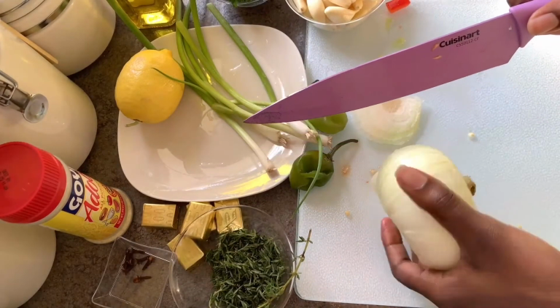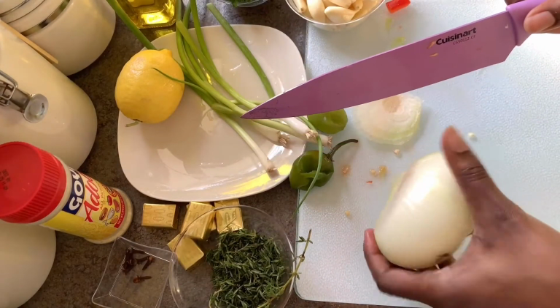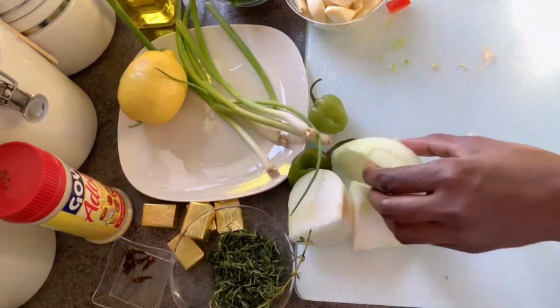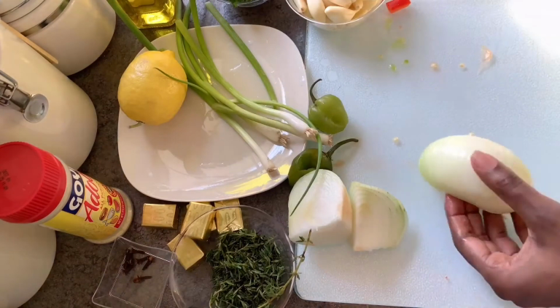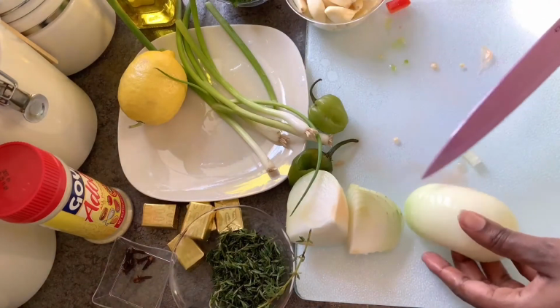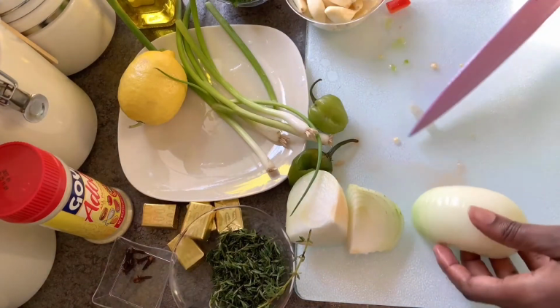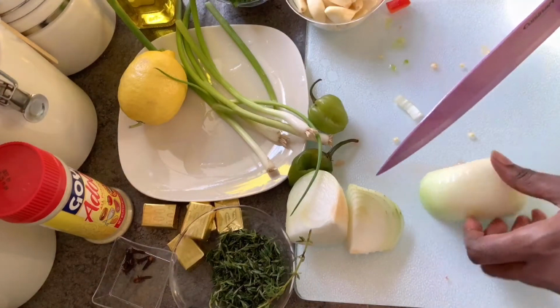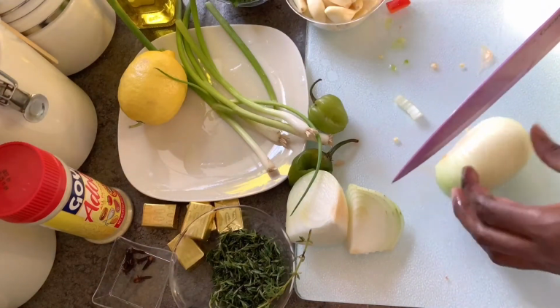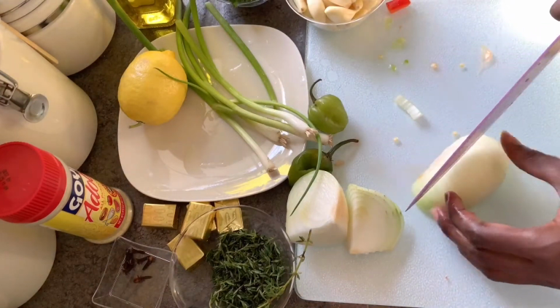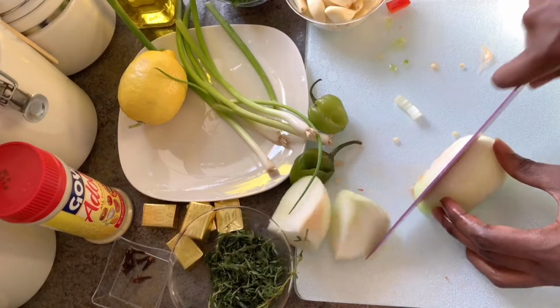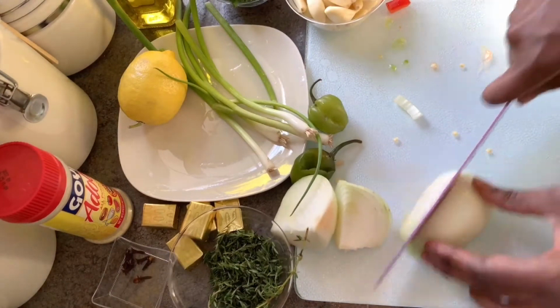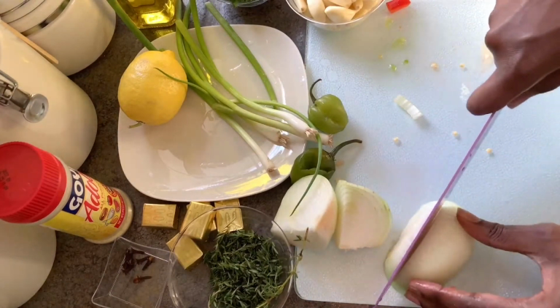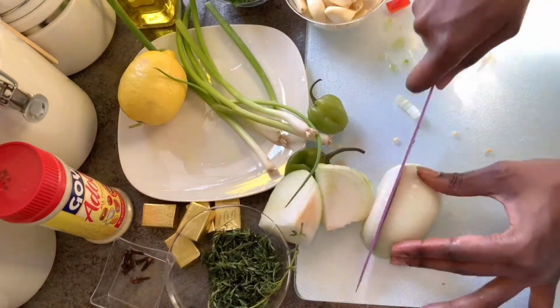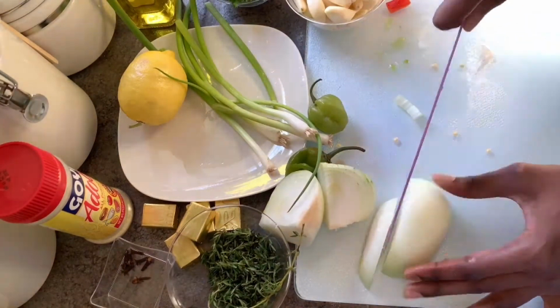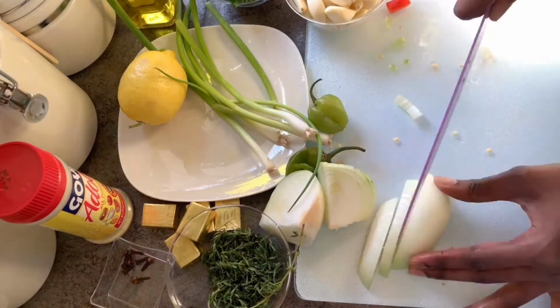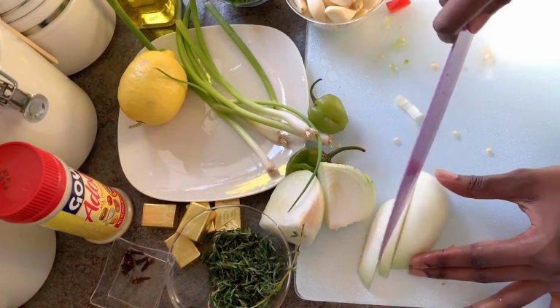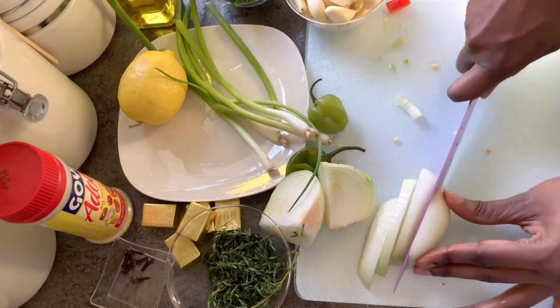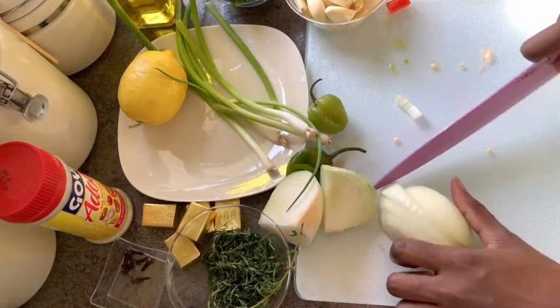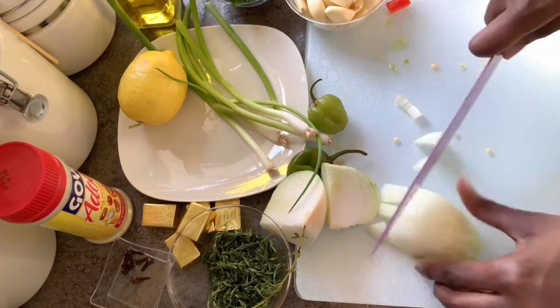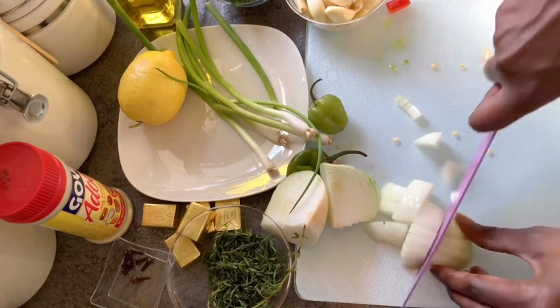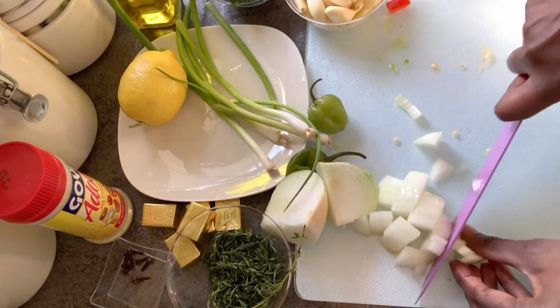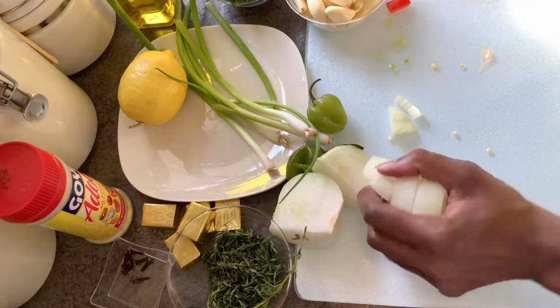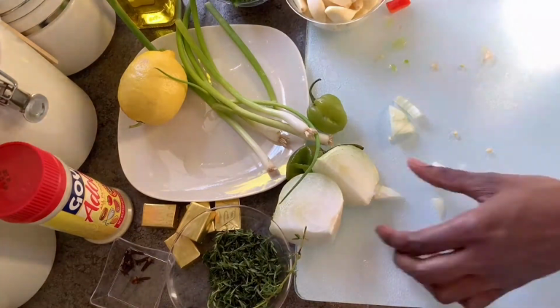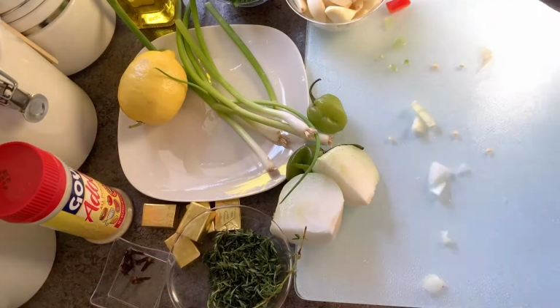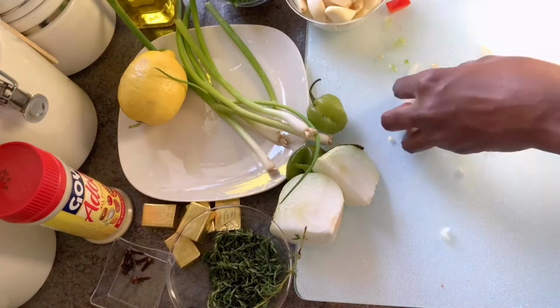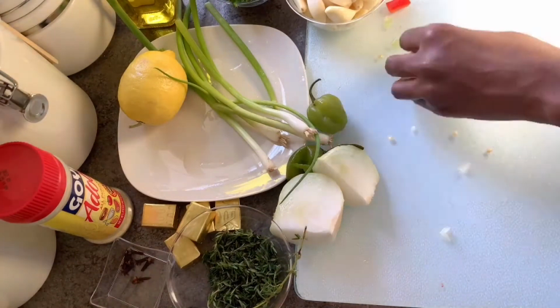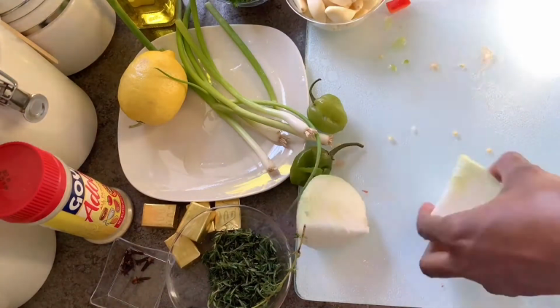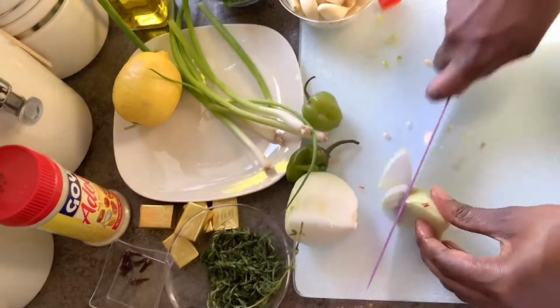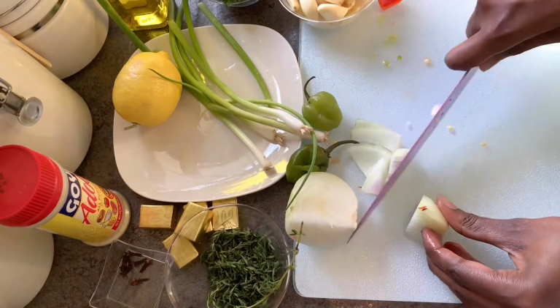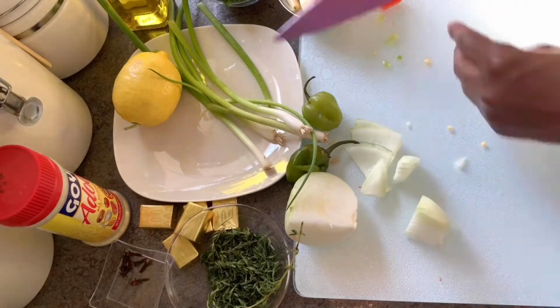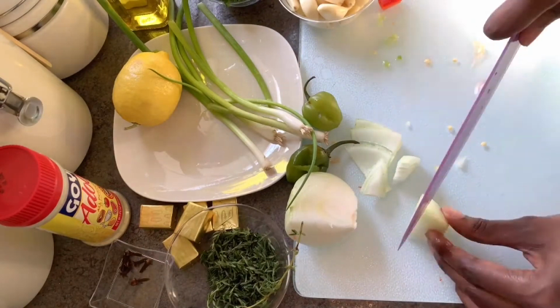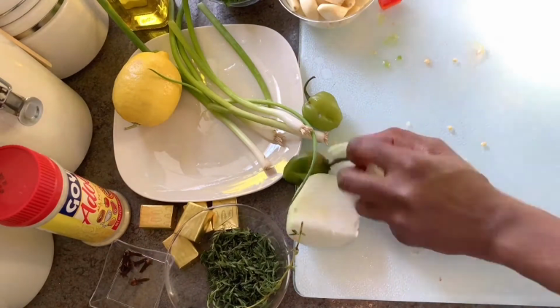After your peppers are cut, you are going to want to dice one sweet onion and use about half a cup. Depending on the quality of your blender, that will determine how small or how large your cuts are going to be.